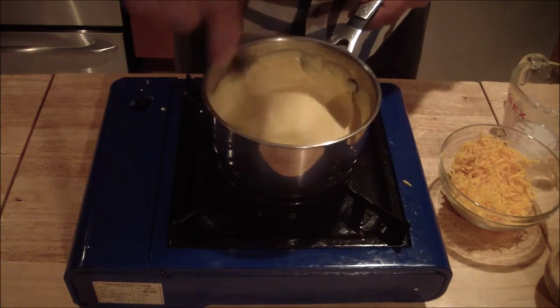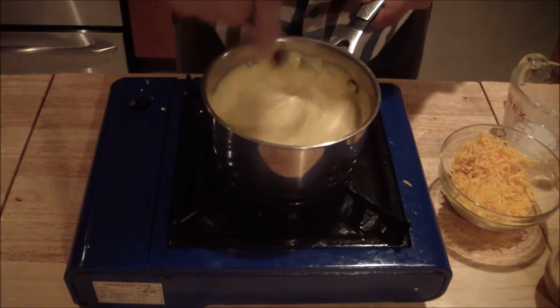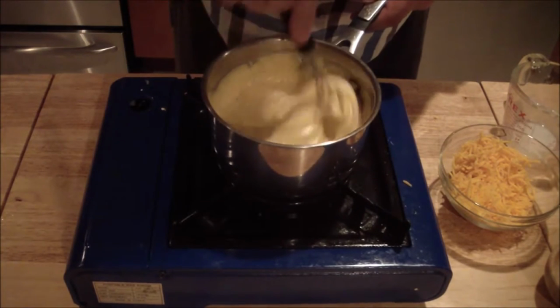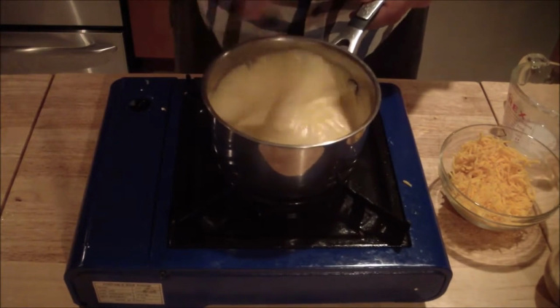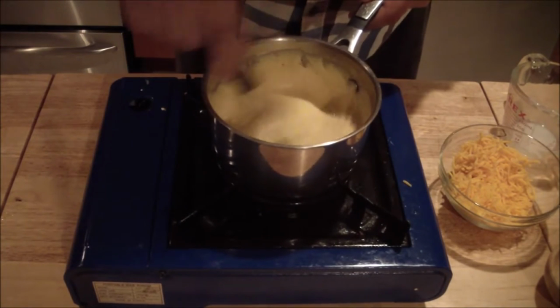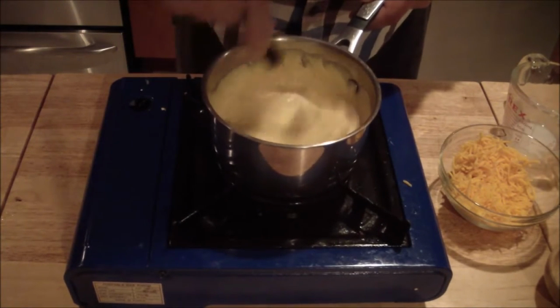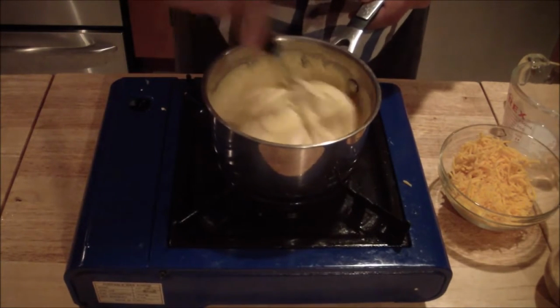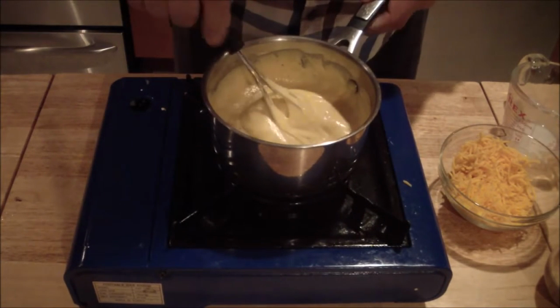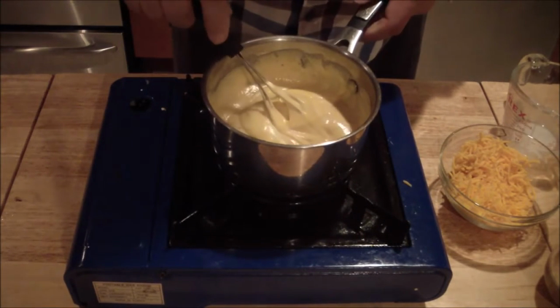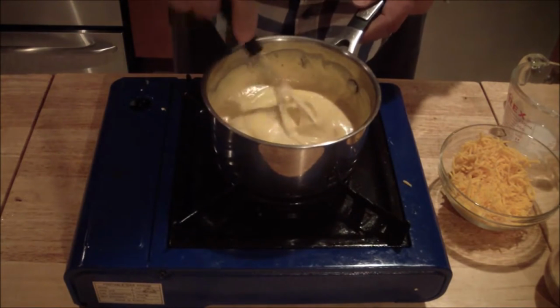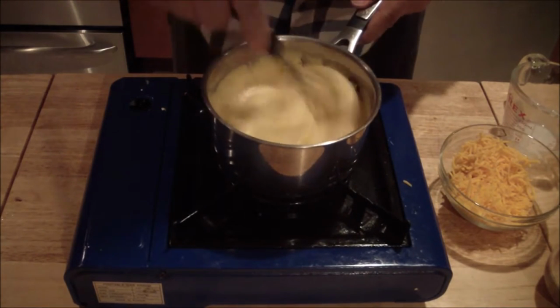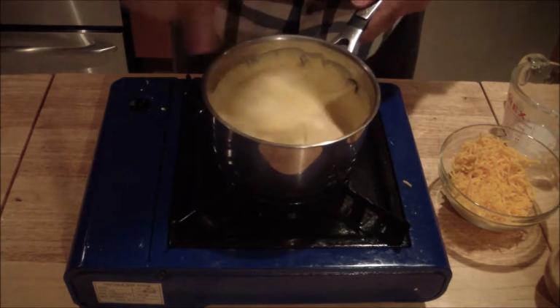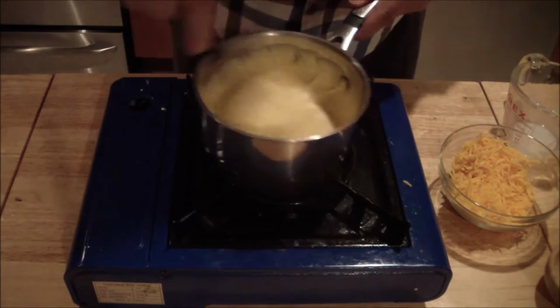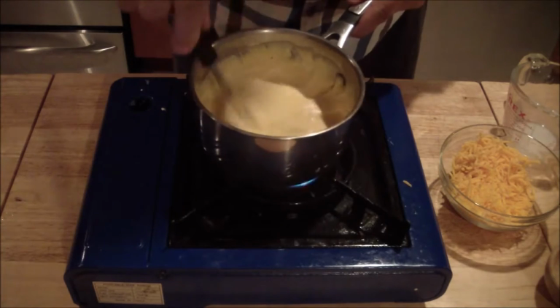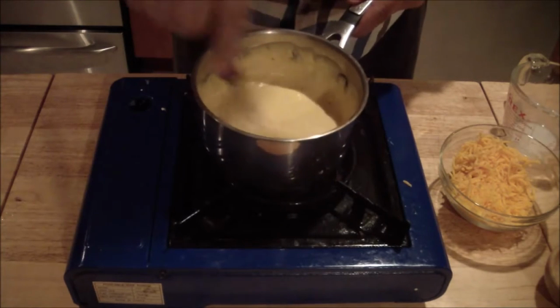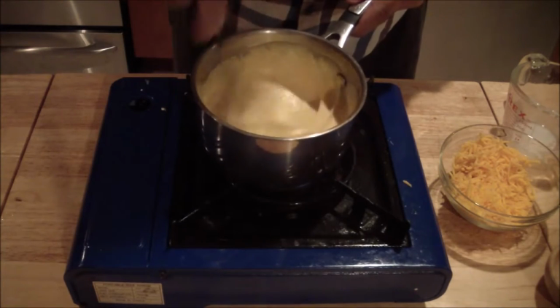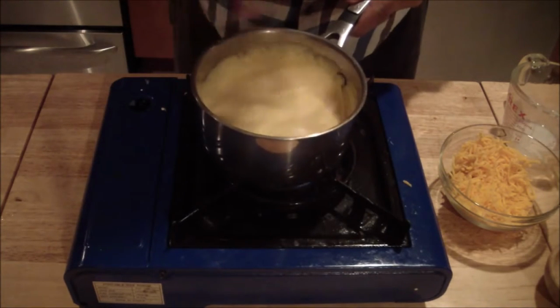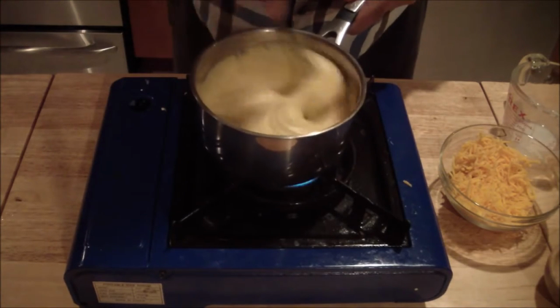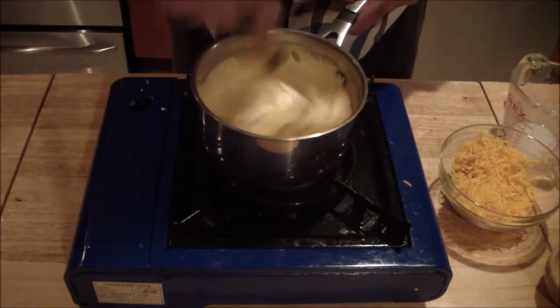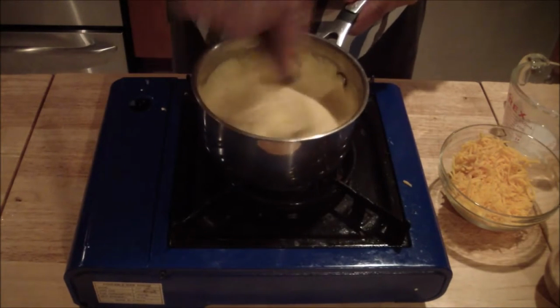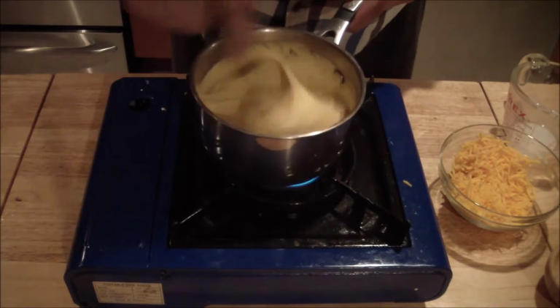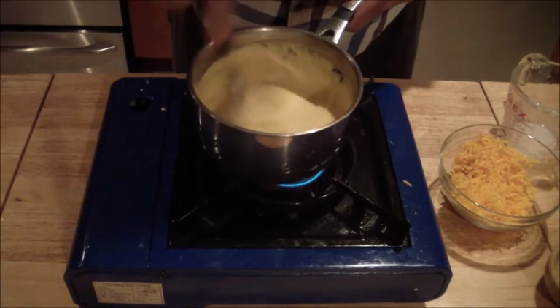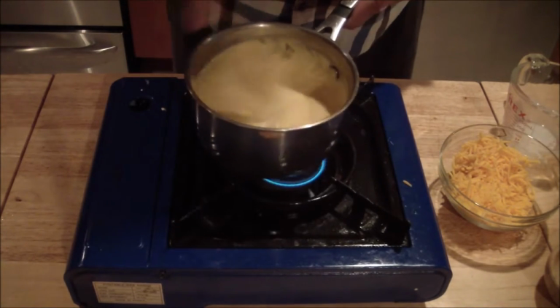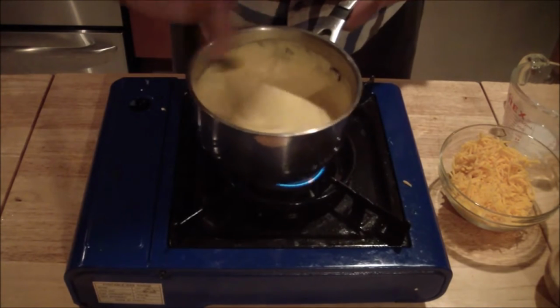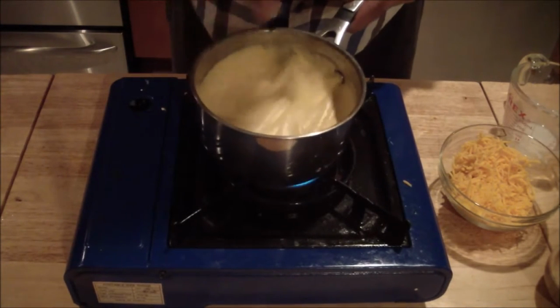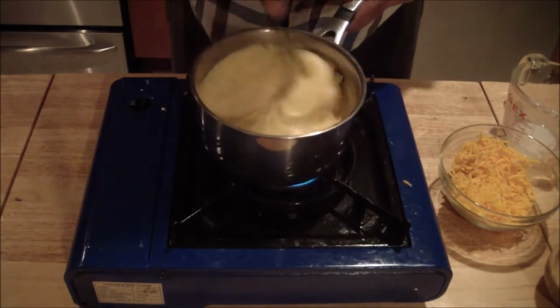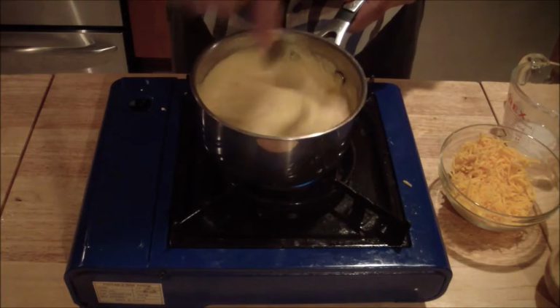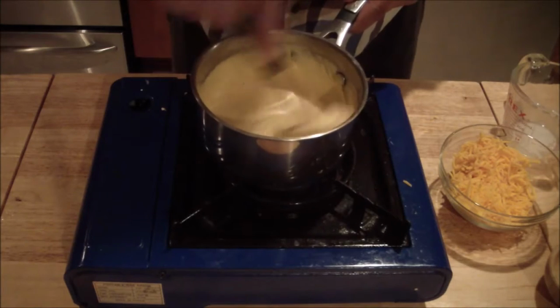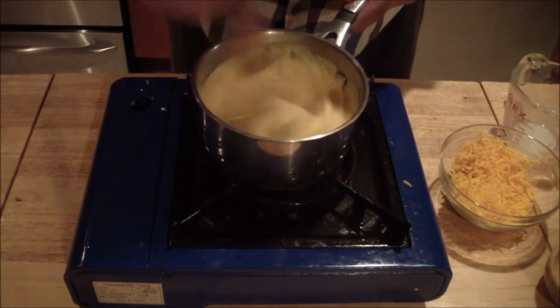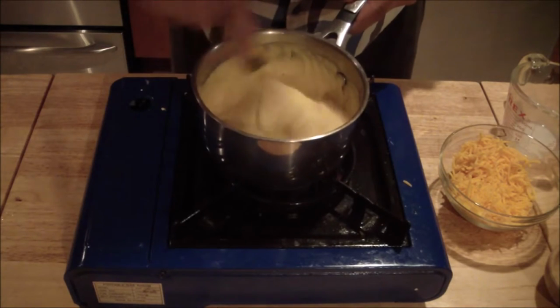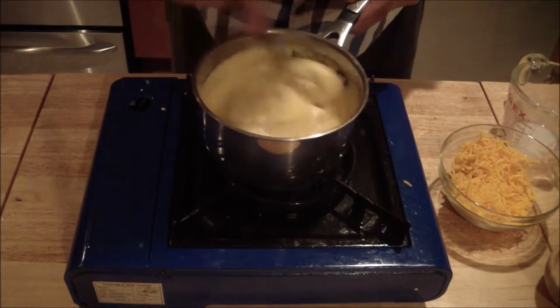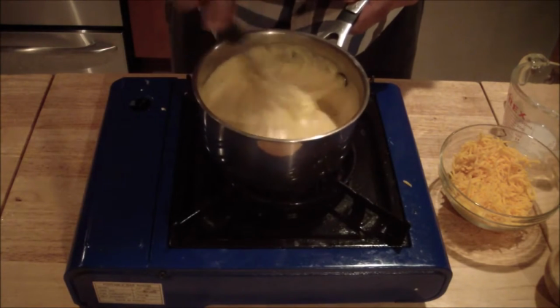Make sure you cook it through. You're going to do this on day one as well — day one, you're going to make your cheese sauce, and then we'll set it and then reheat it.